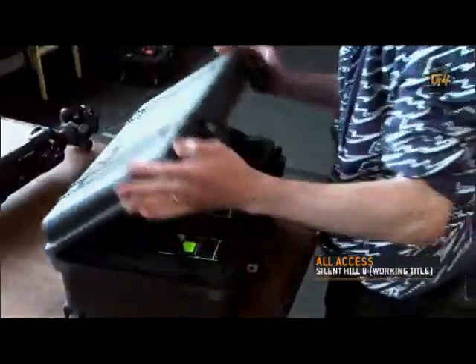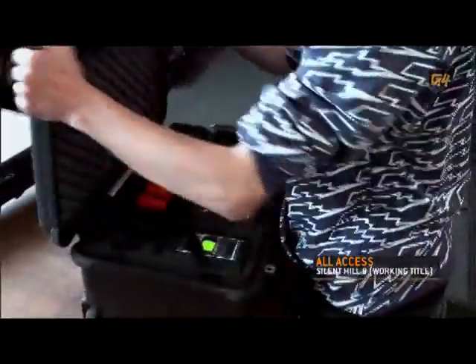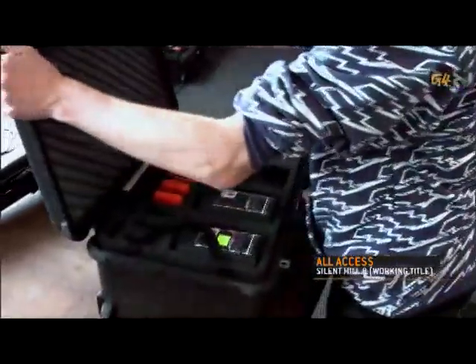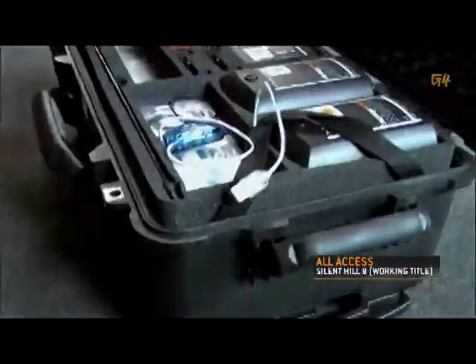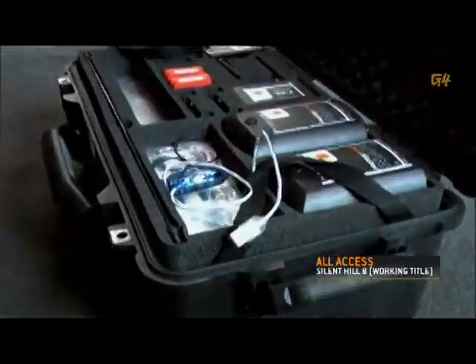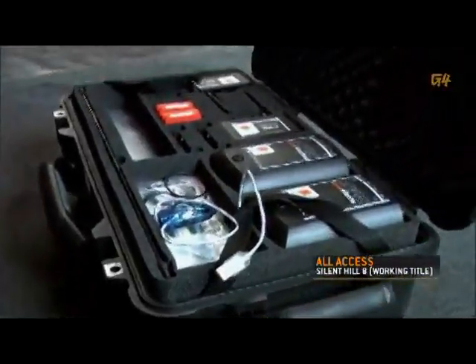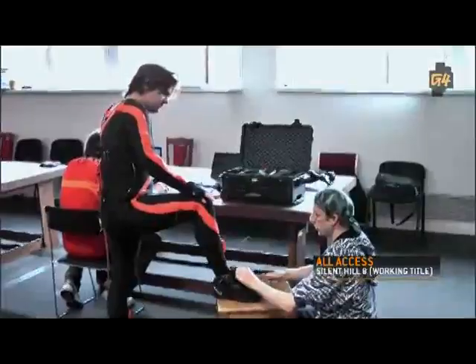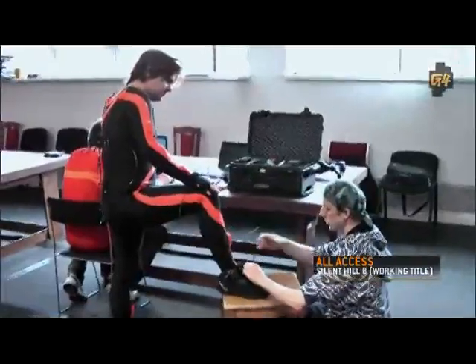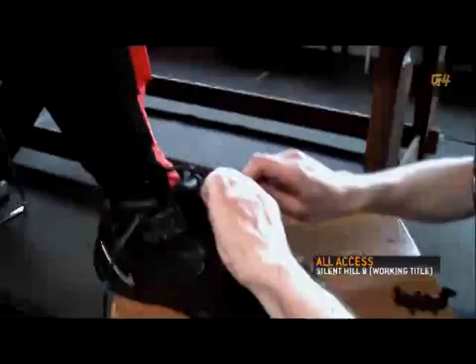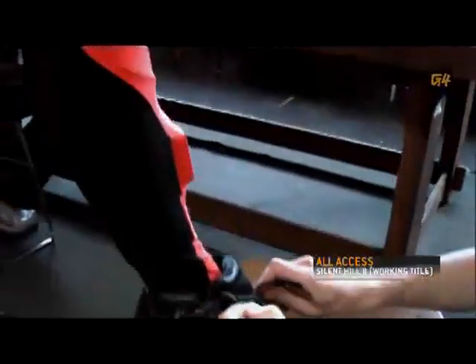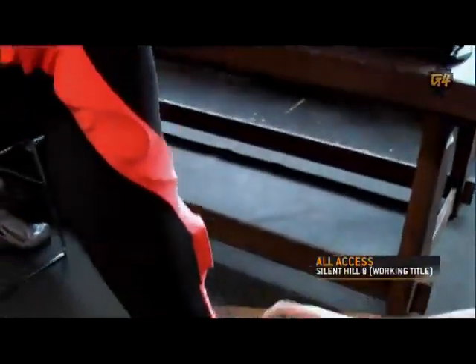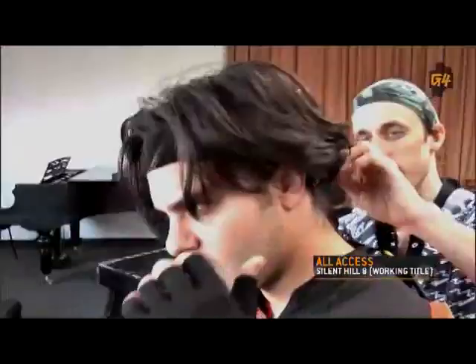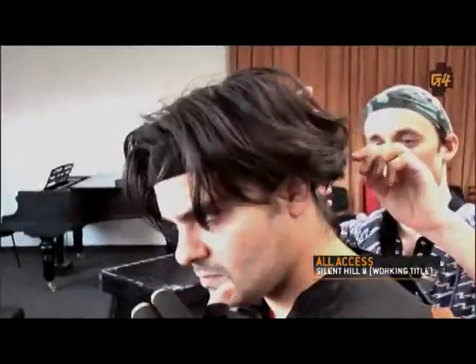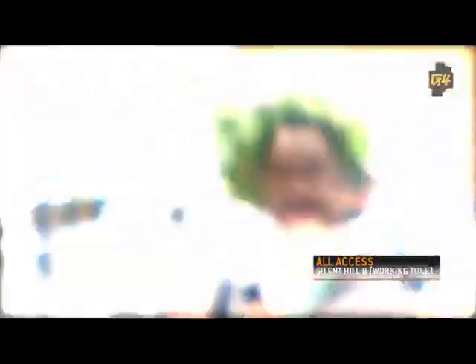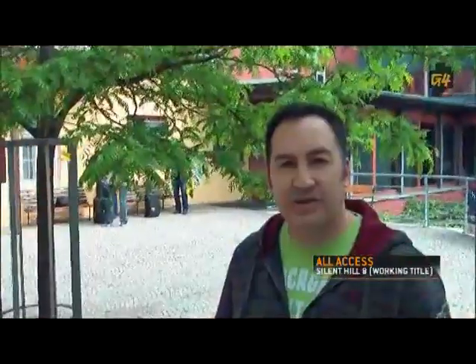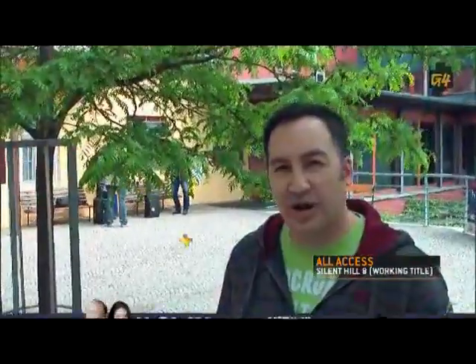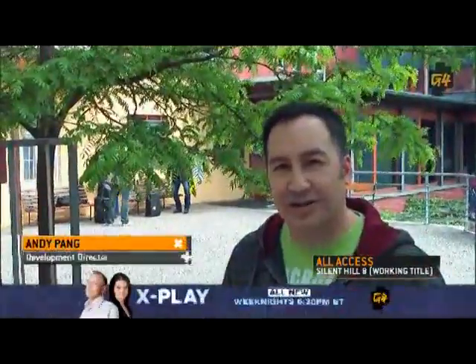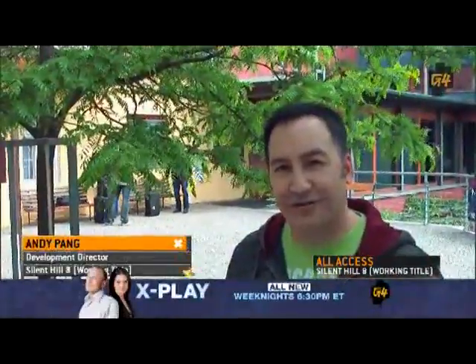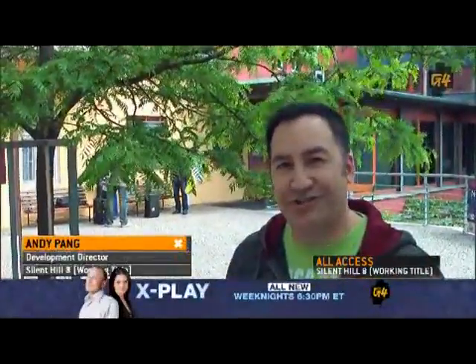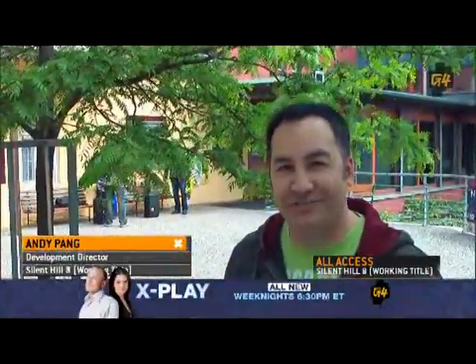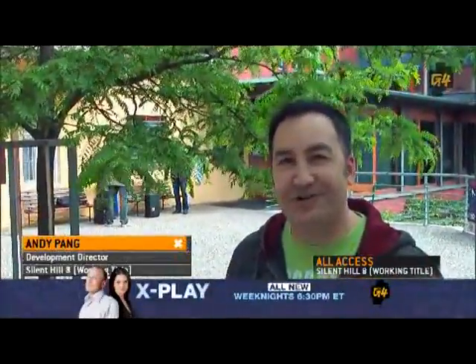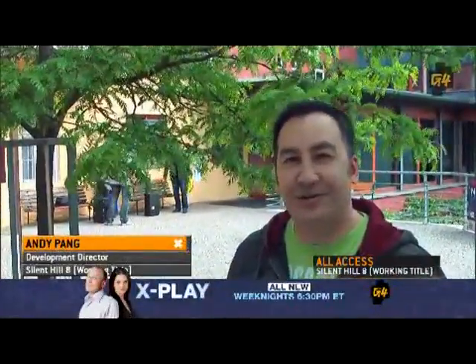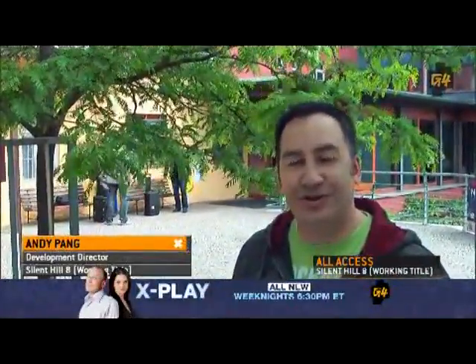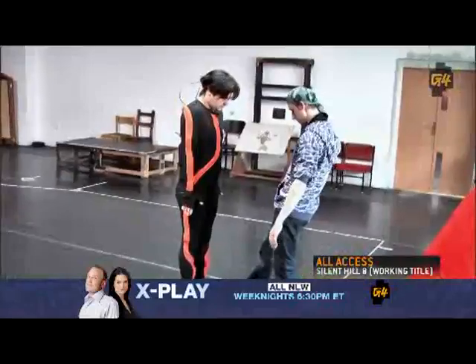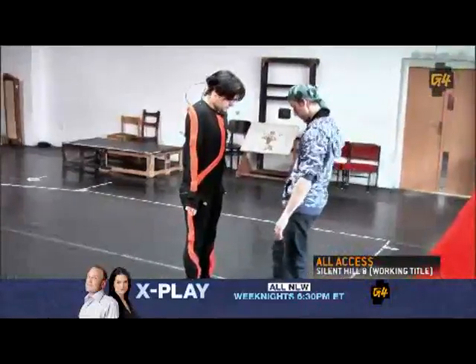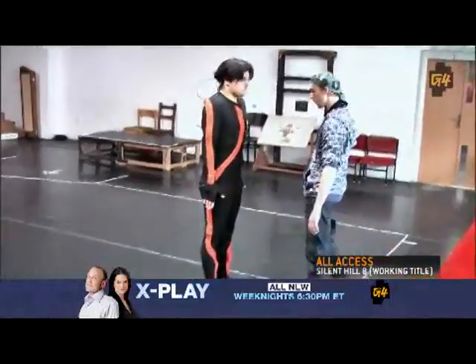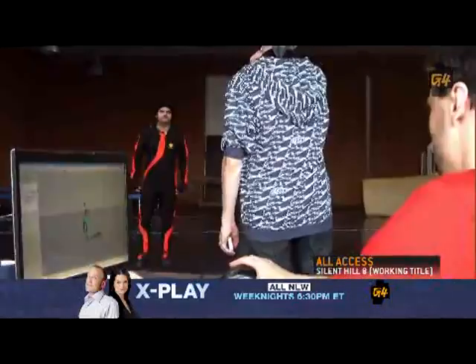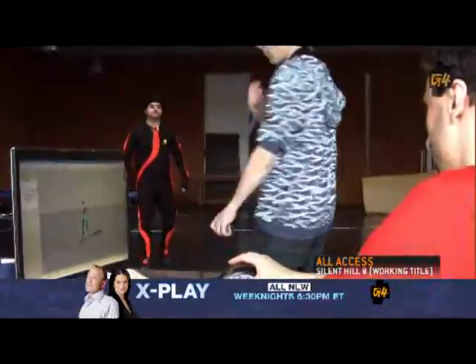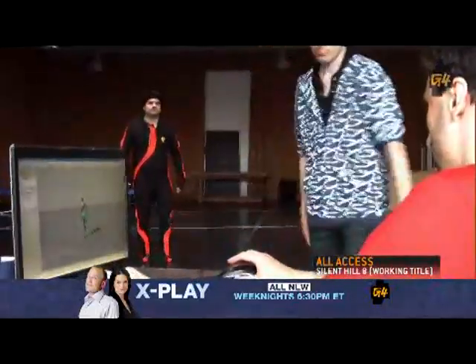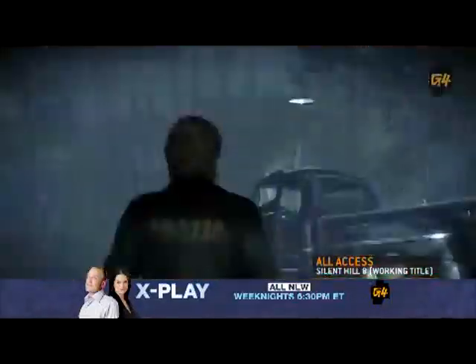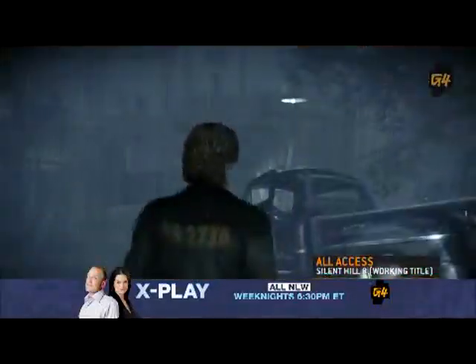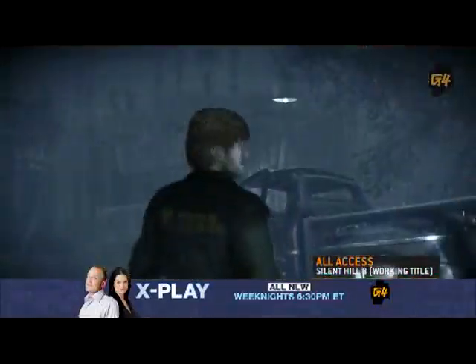In order to get a lifelike performance out of their main character, Konami used motion capture technology. So here we are in front of Bruno City Theatre, where we're going to do a motion capture session for the E3 trailer, which contains unique footage.